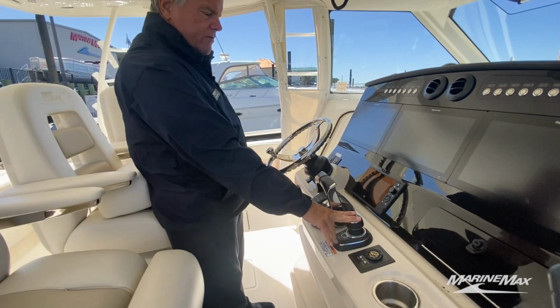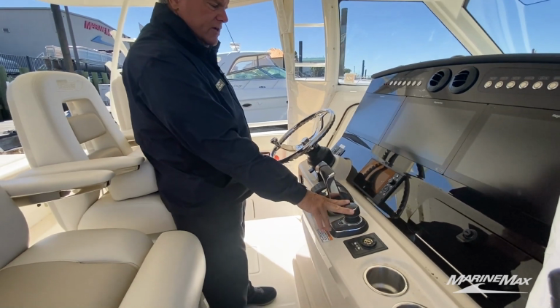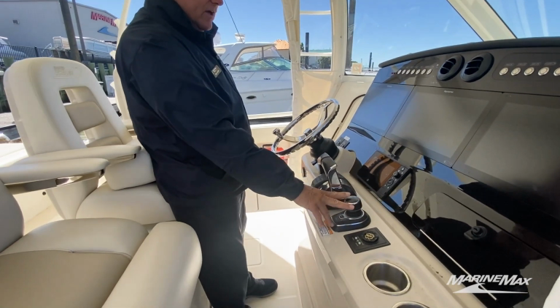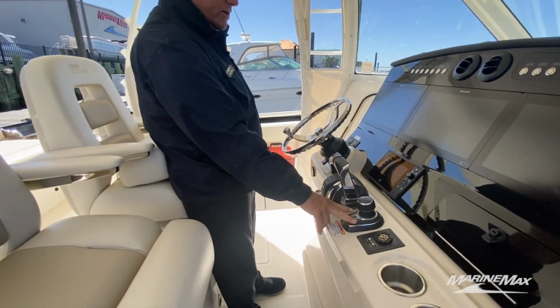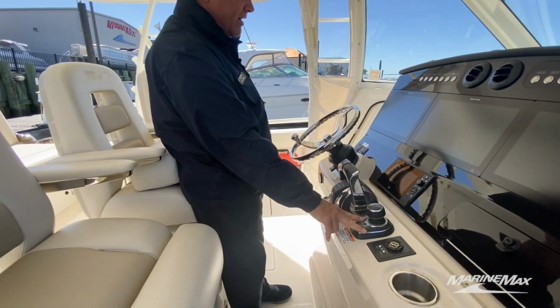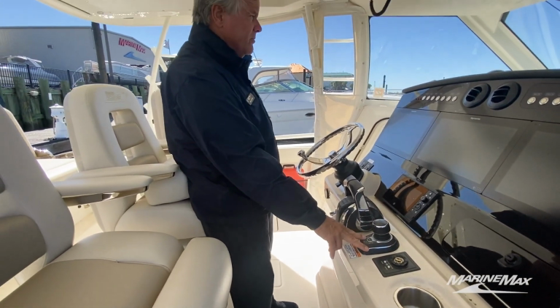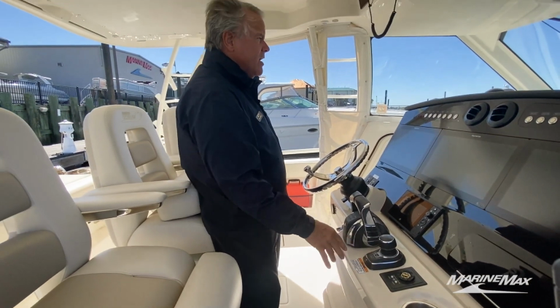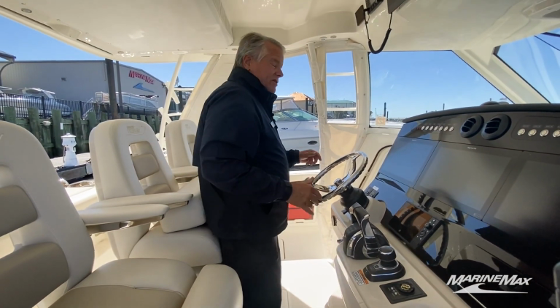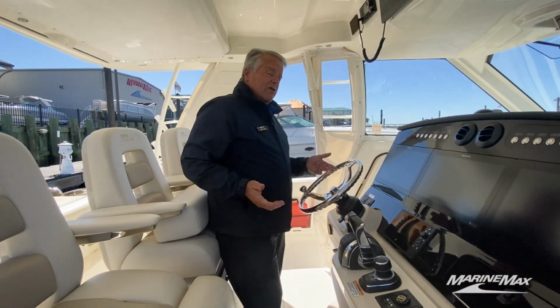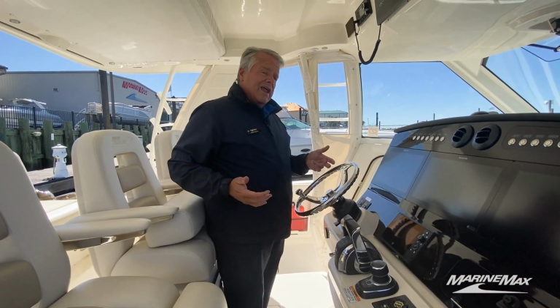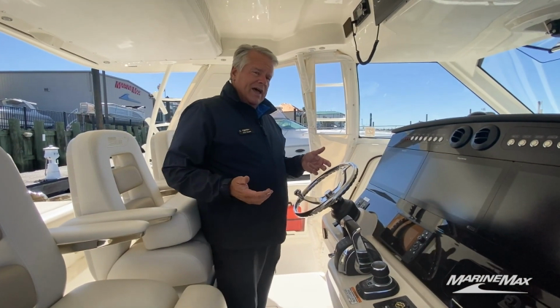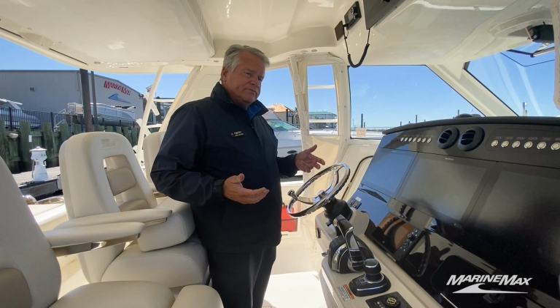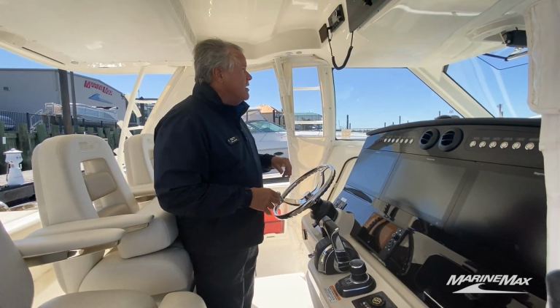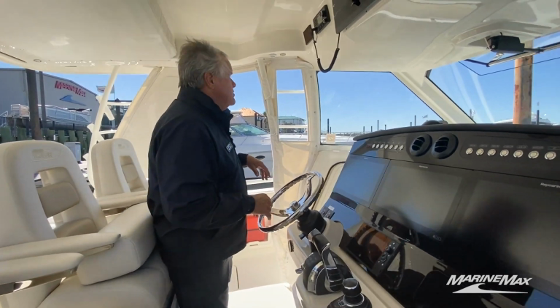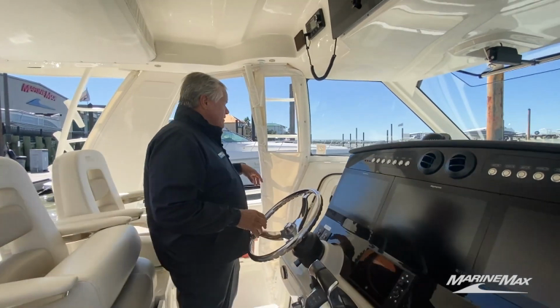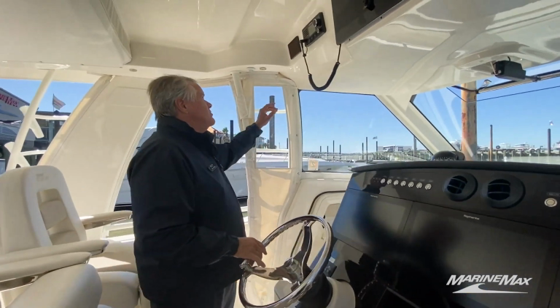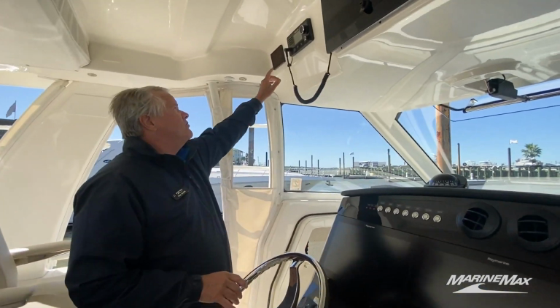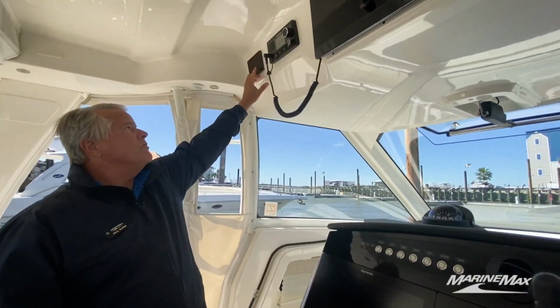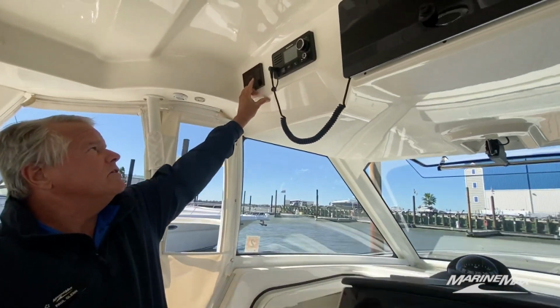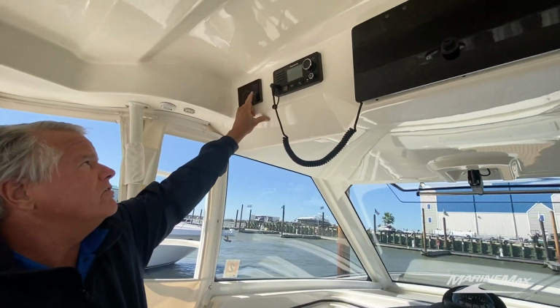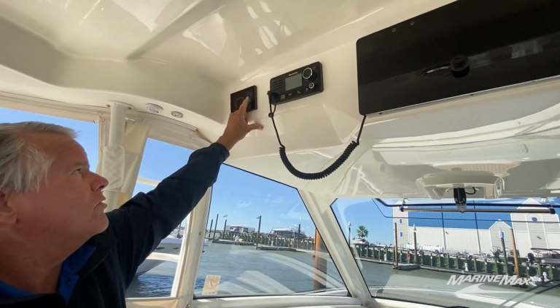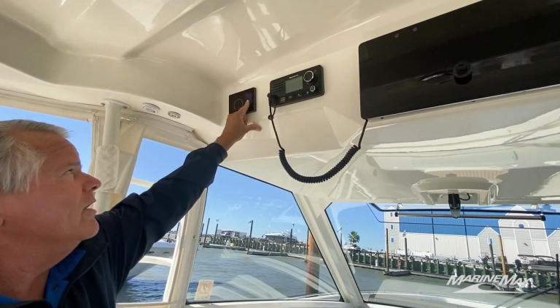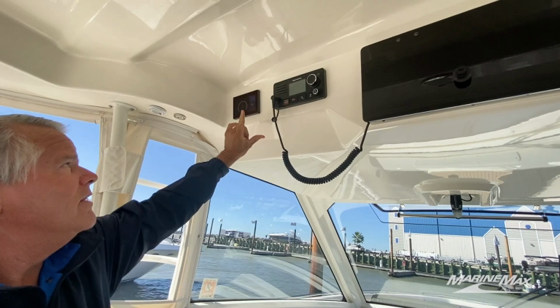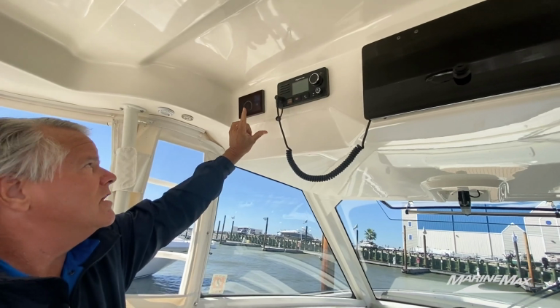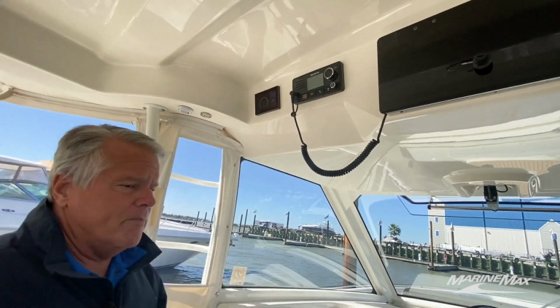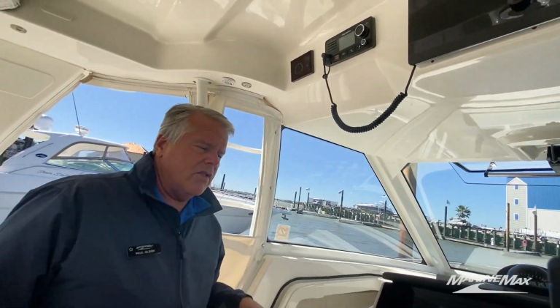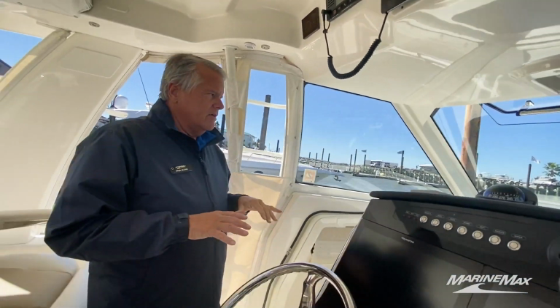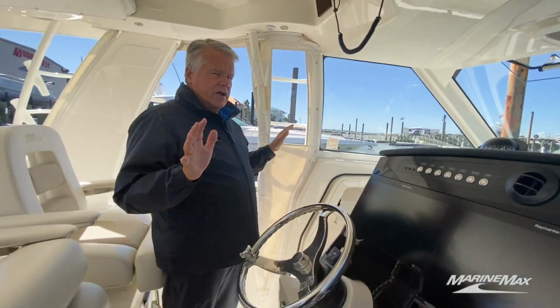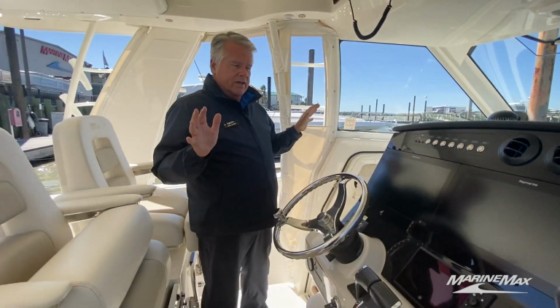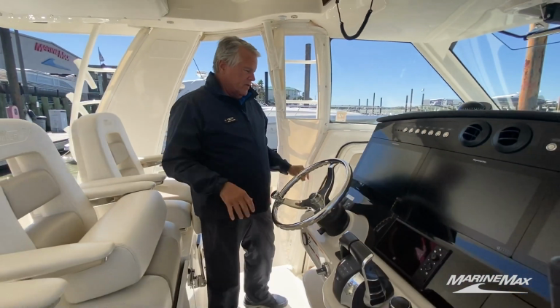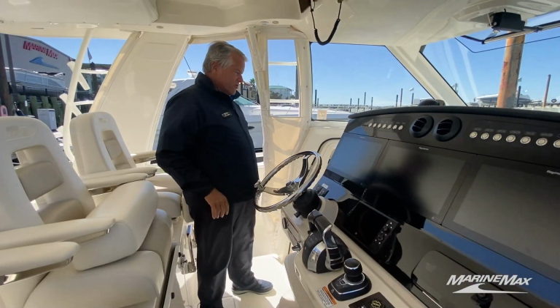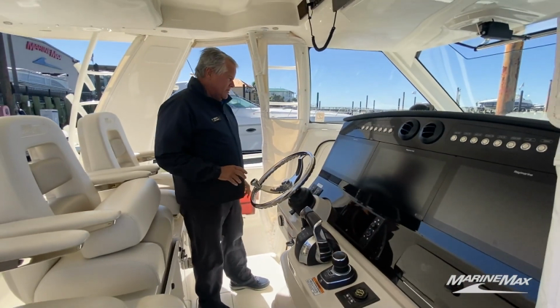This one's got the joystick drive system. It's a very windy day today, which is a great time to show off the Seakeeper, which this boat is also equipped with. Just a click of a button, the boat stops rocking. It's a great feature.